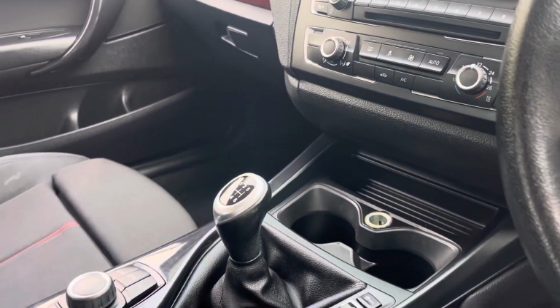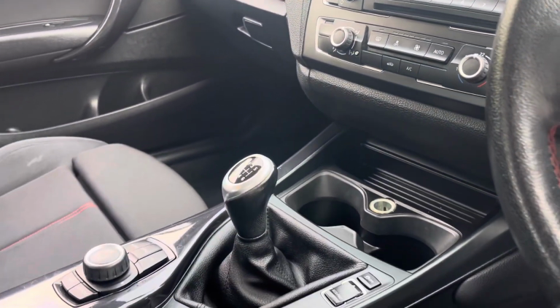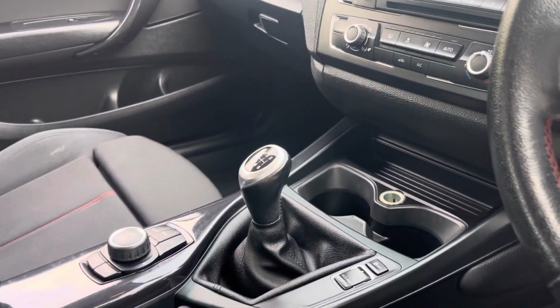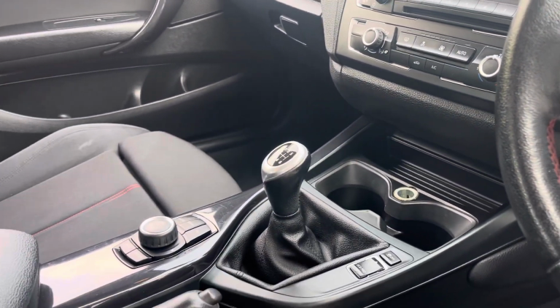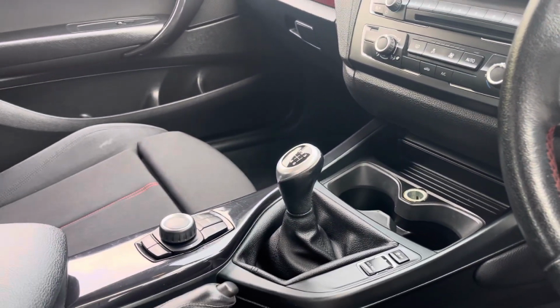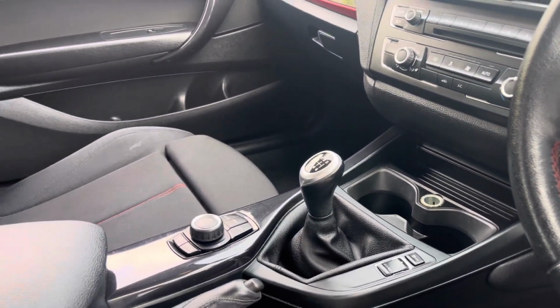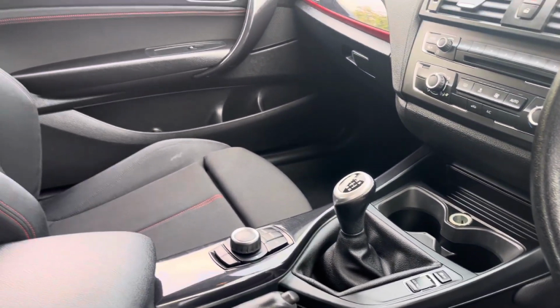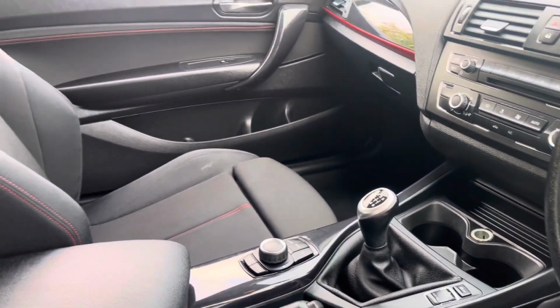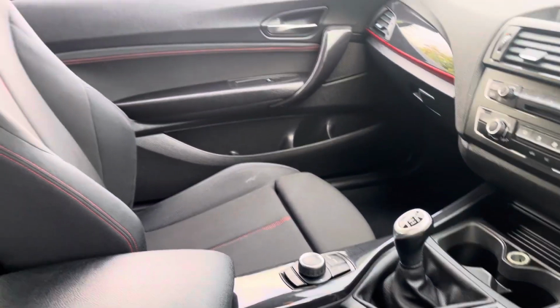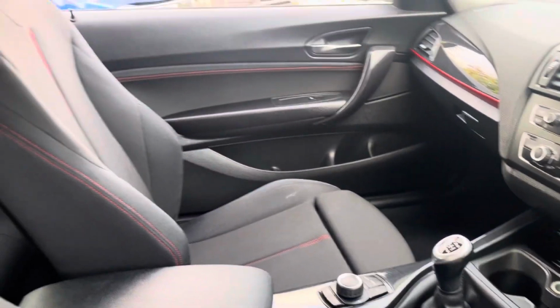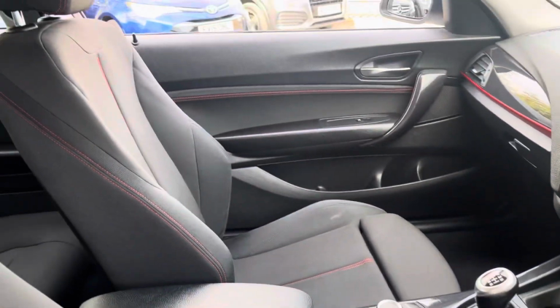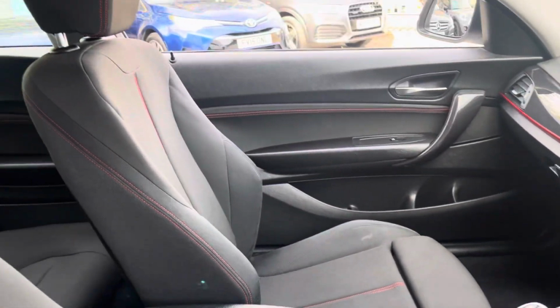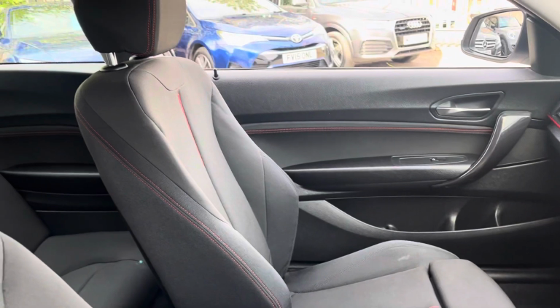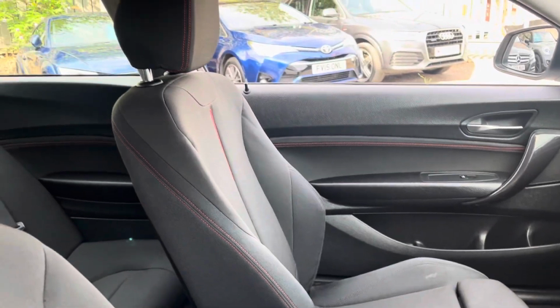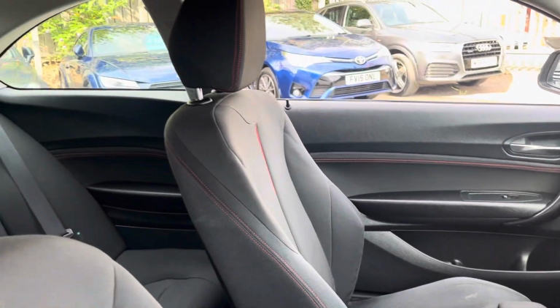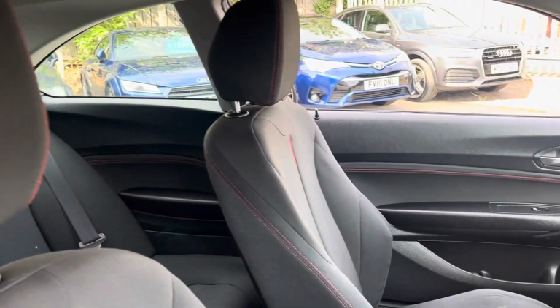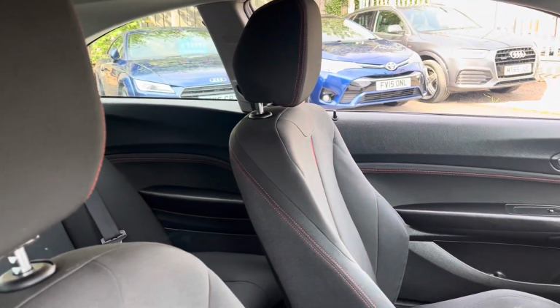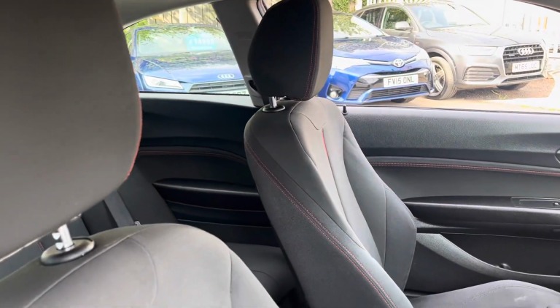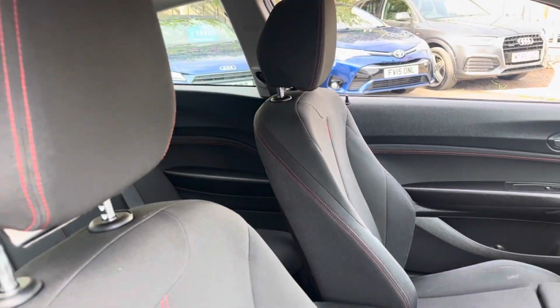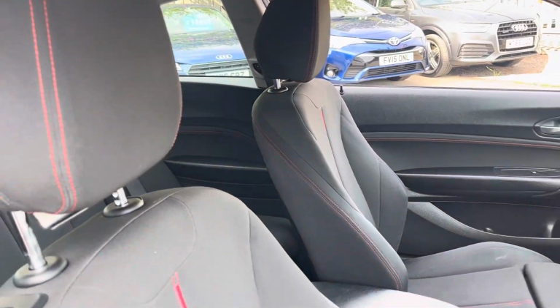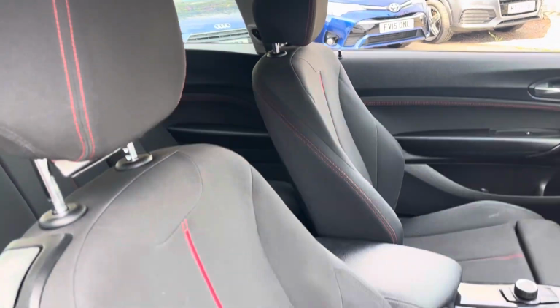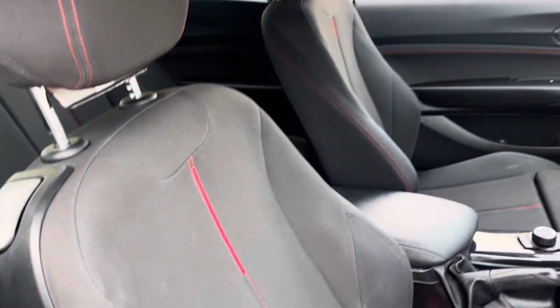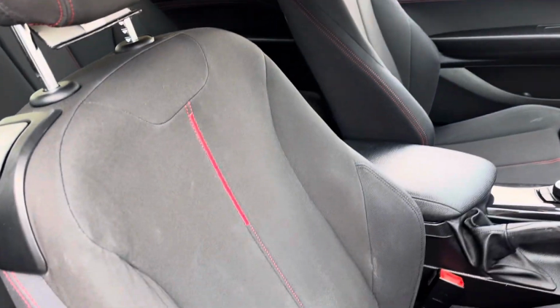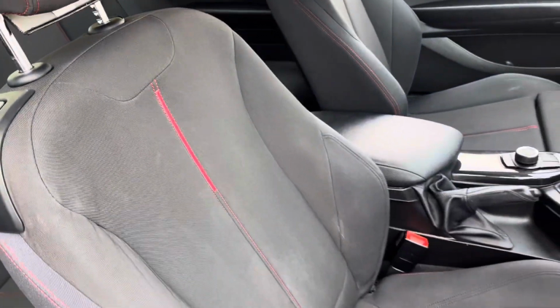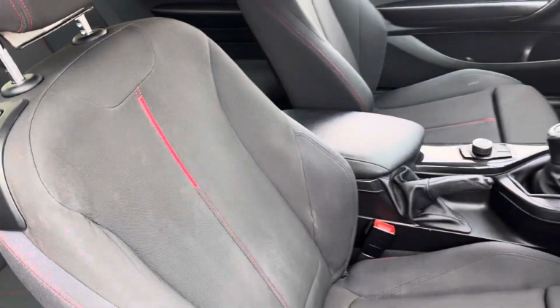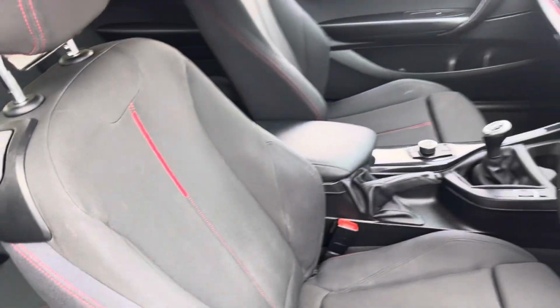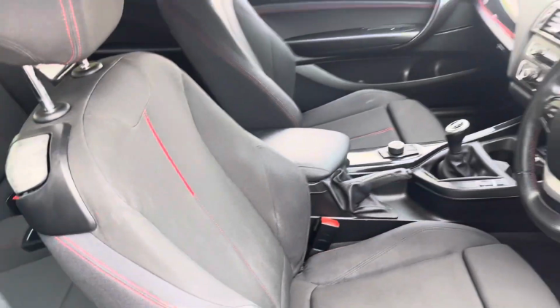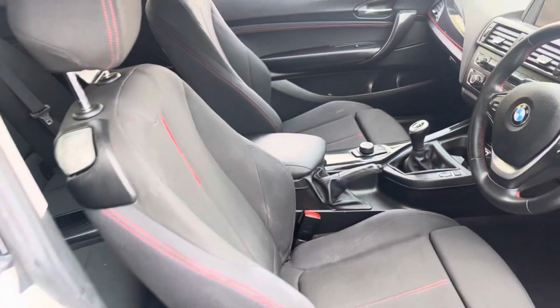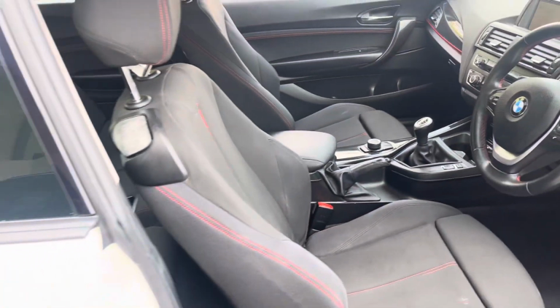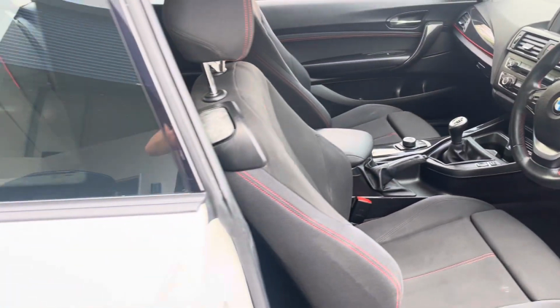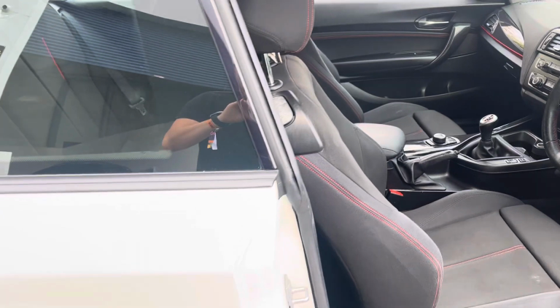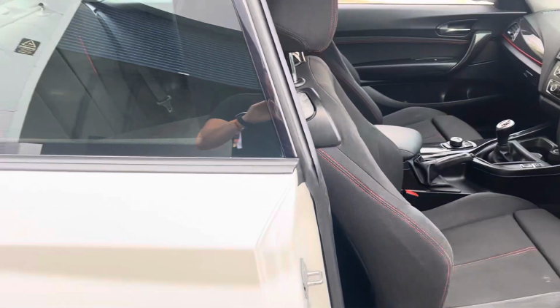The car also comes with BMW drive select, so you've got sport plus, sport, comfort and eco. And you've also got these sports seats to sit in as well, which are super comfortable.